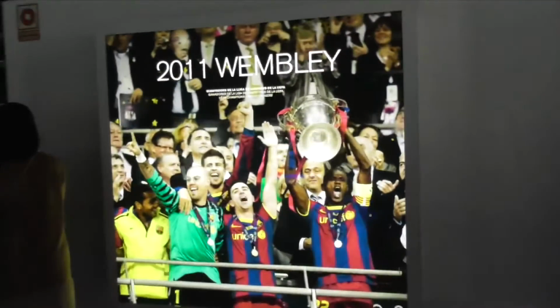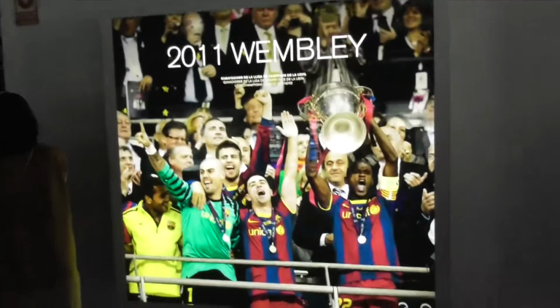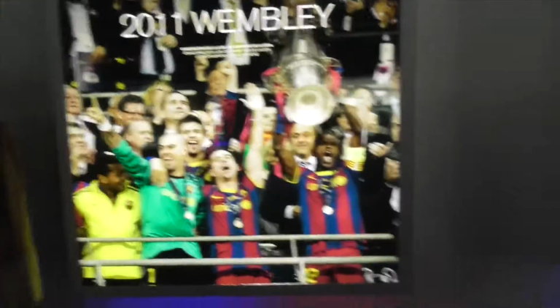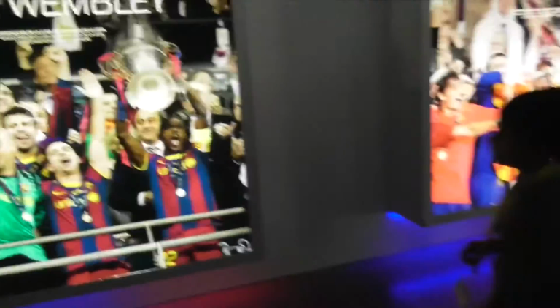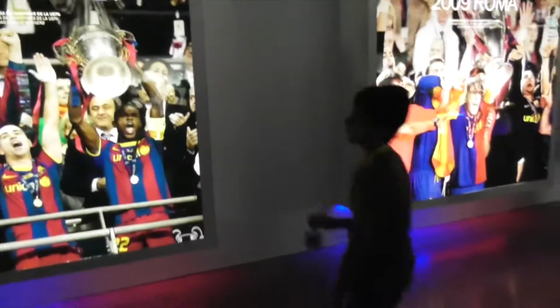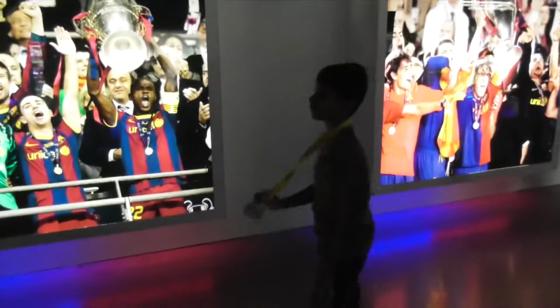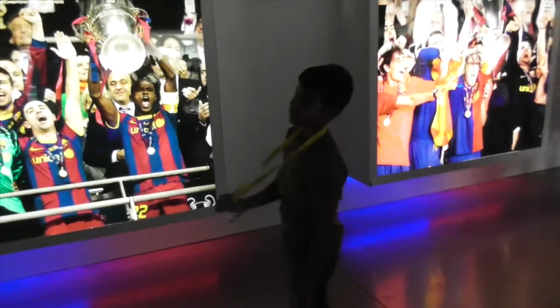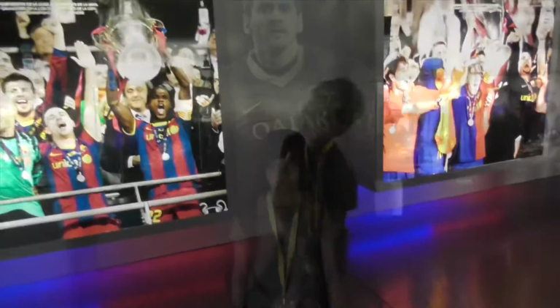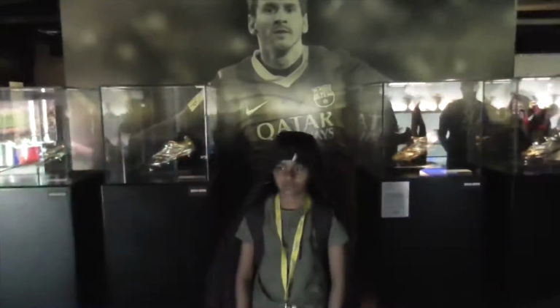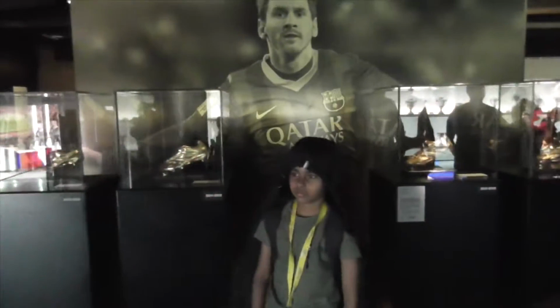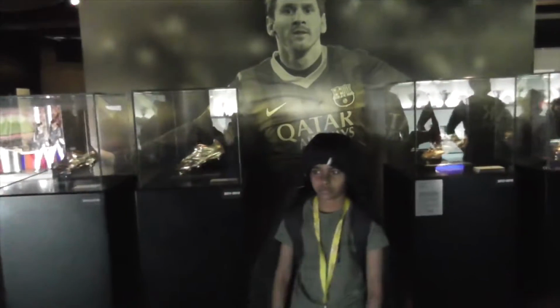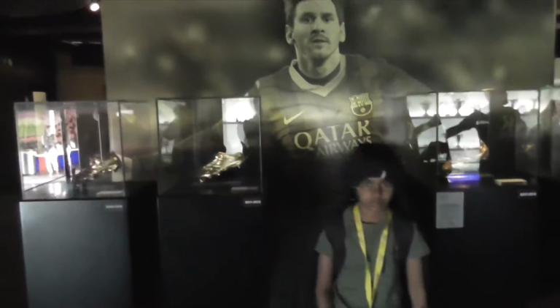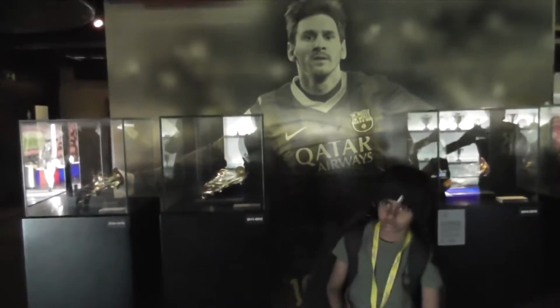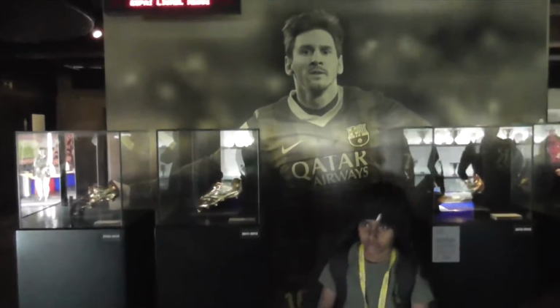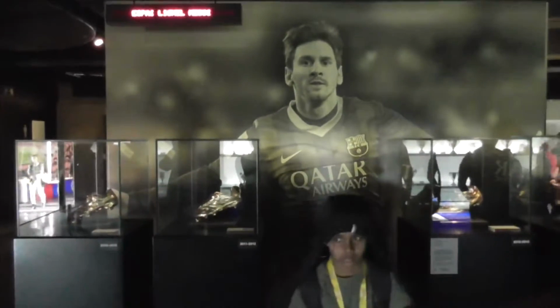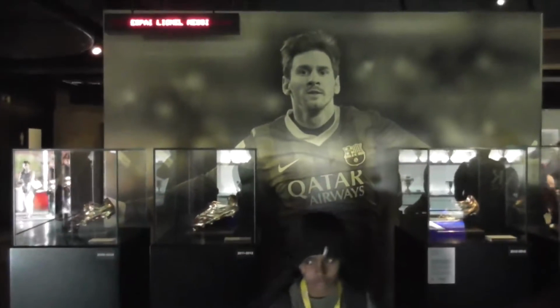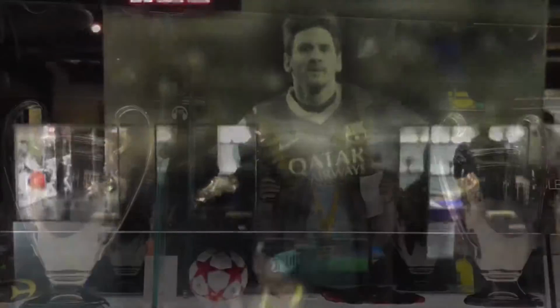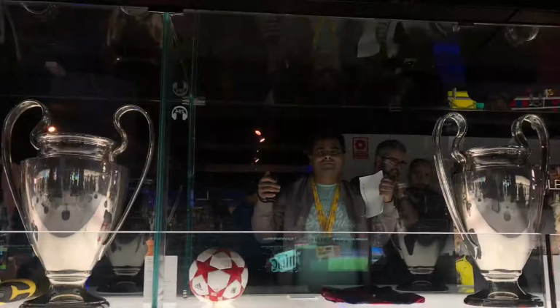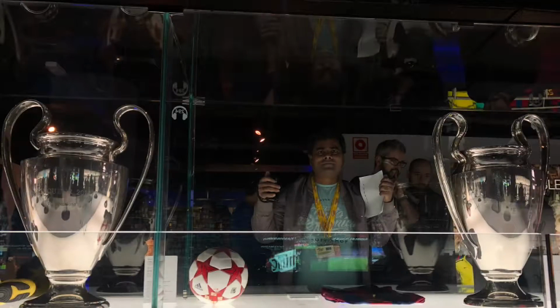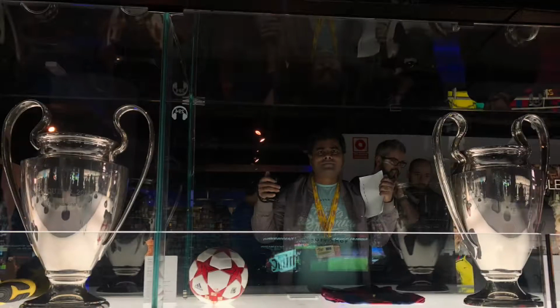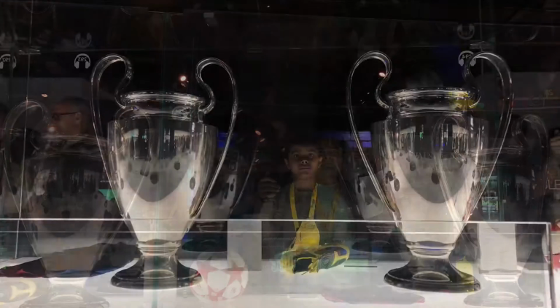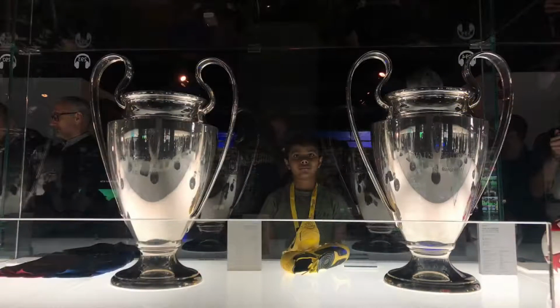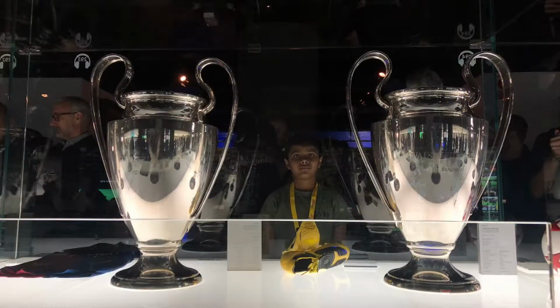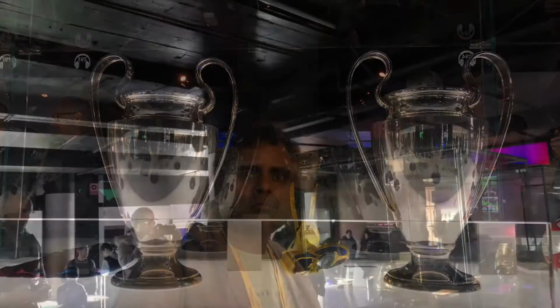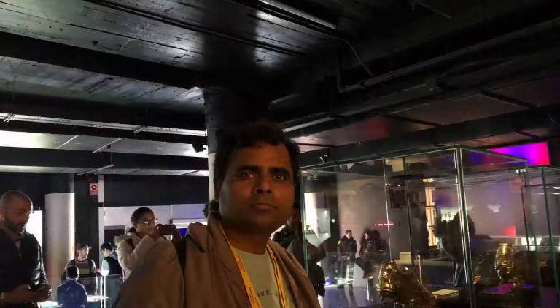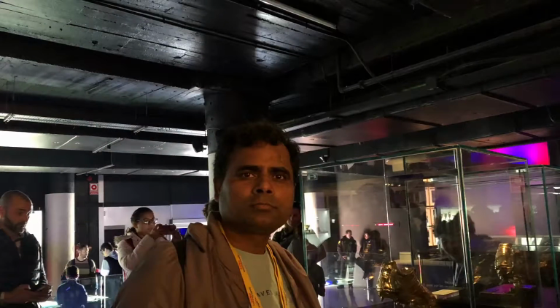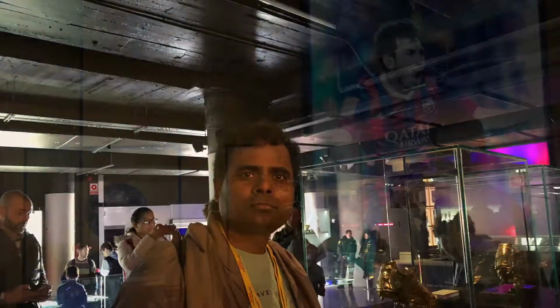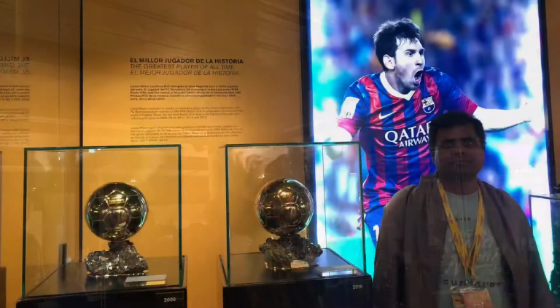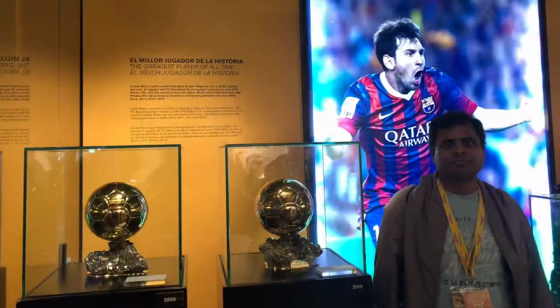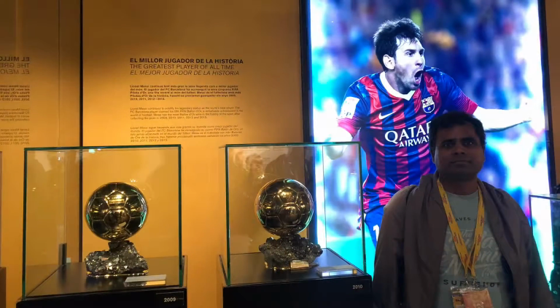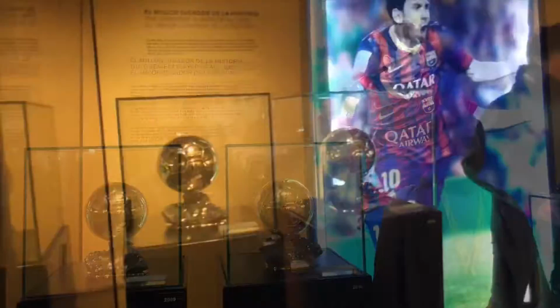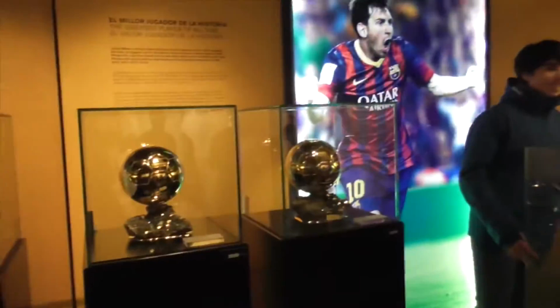Some of the best players have played for FC Barcelona. Most of the players of the World Cup winning team also played for FC Barcelona. But there is one special player — Messi. Messi has a dedicated personal space in the museum.